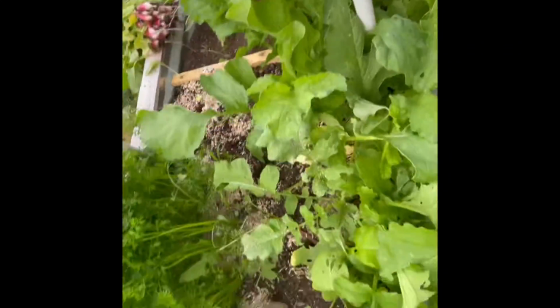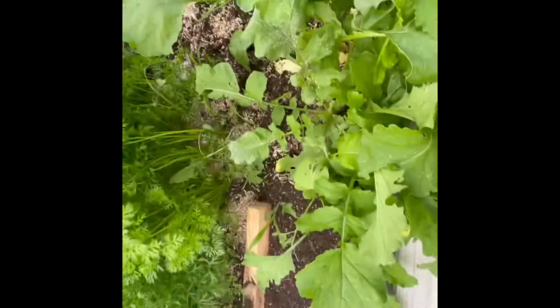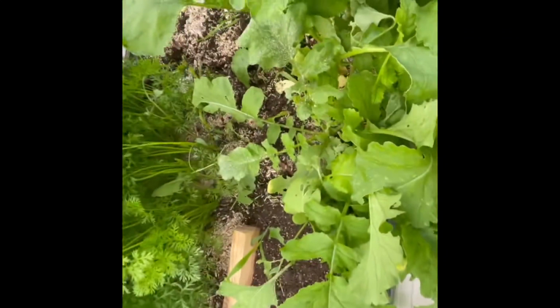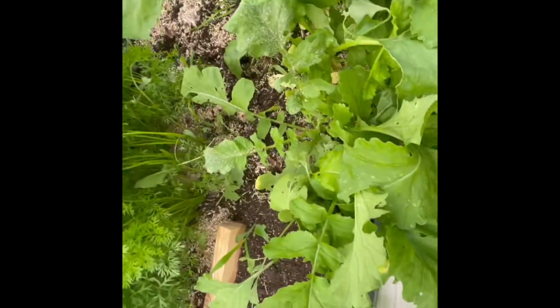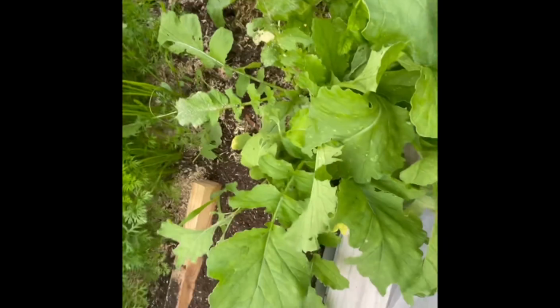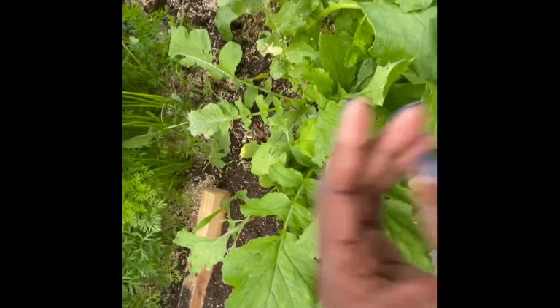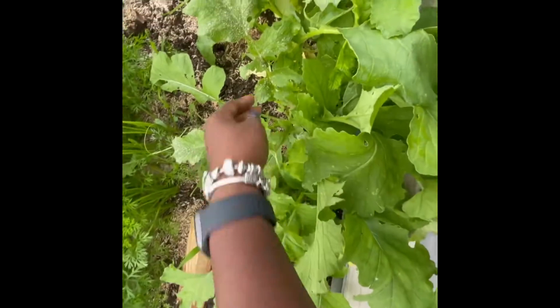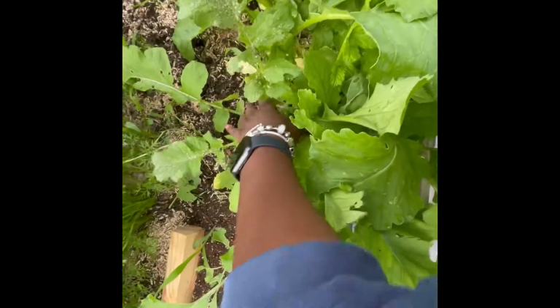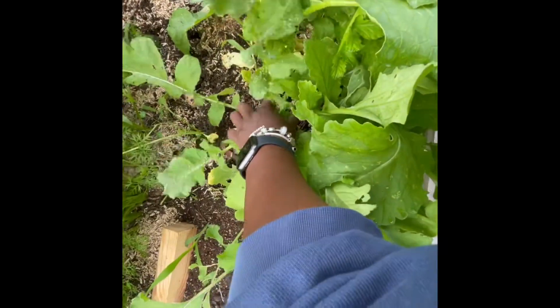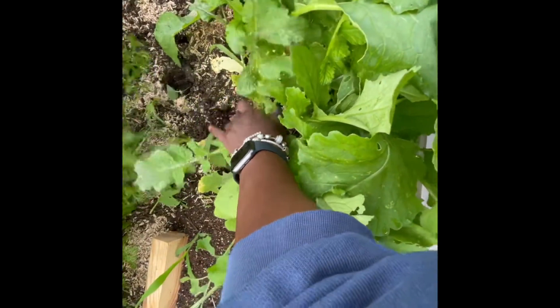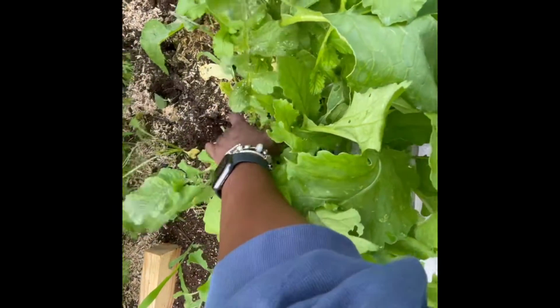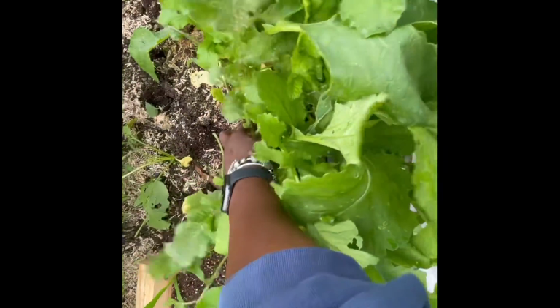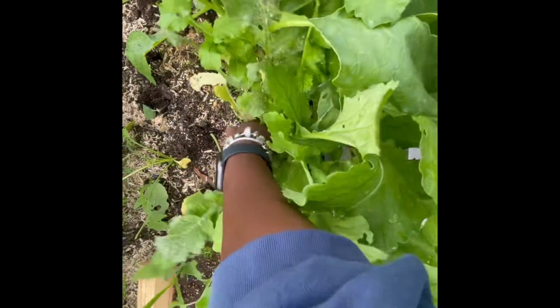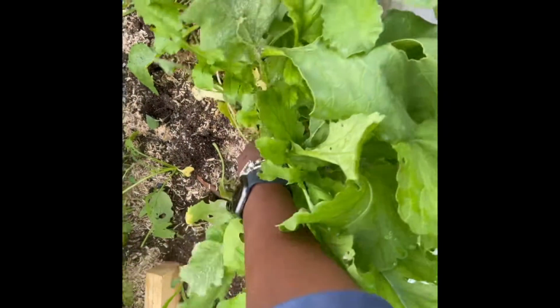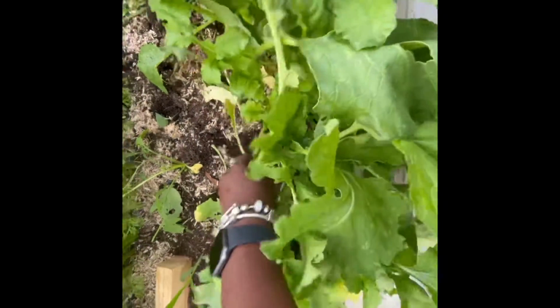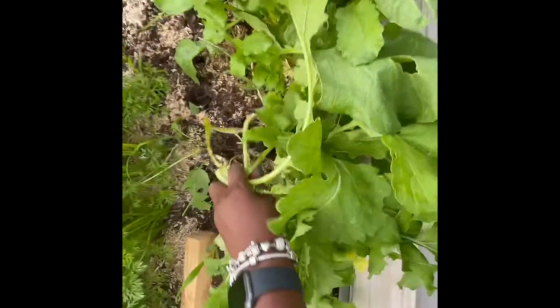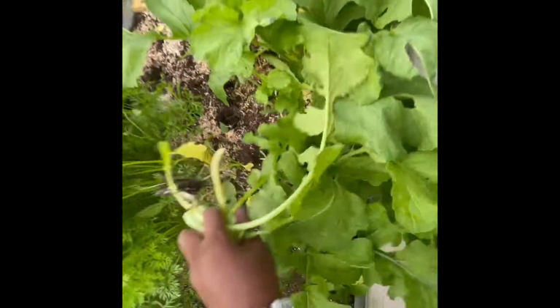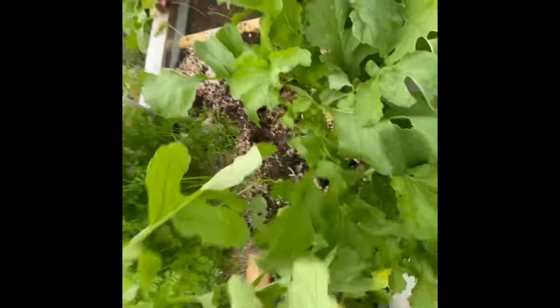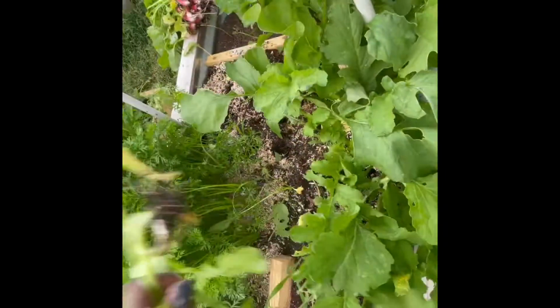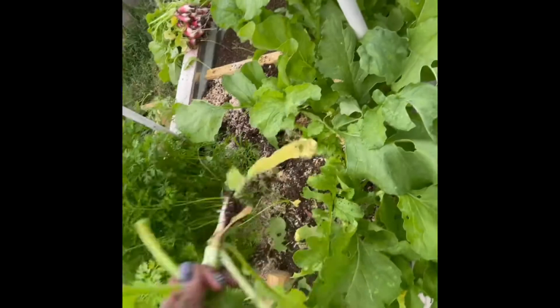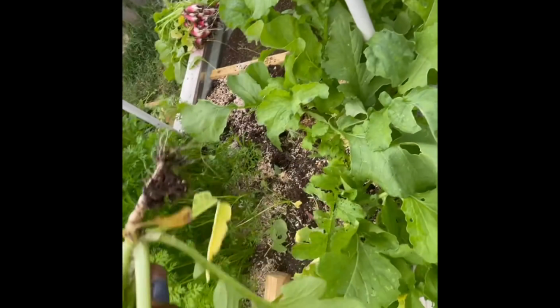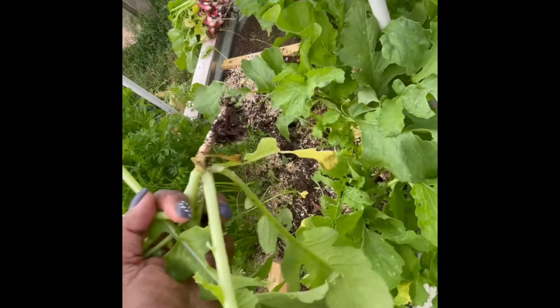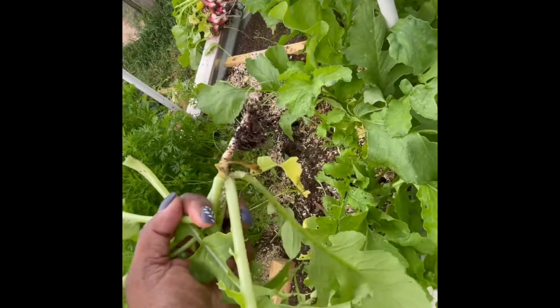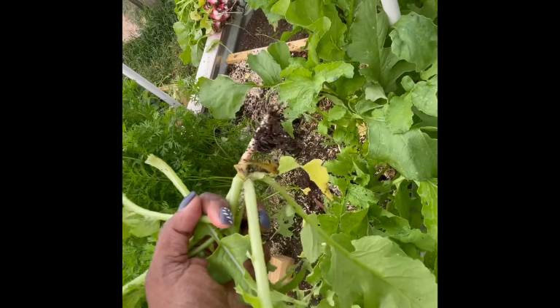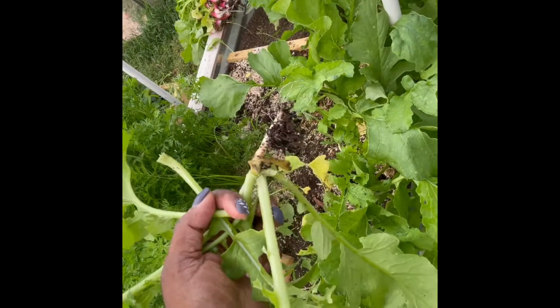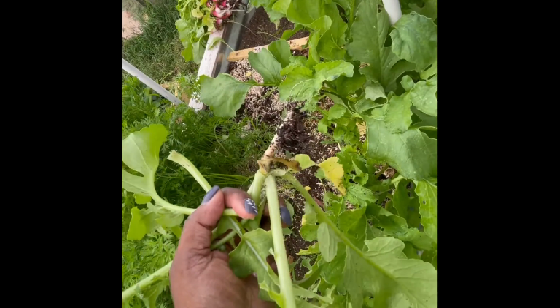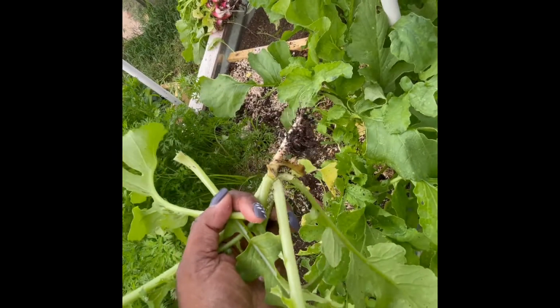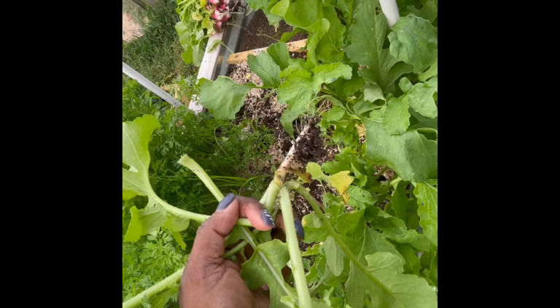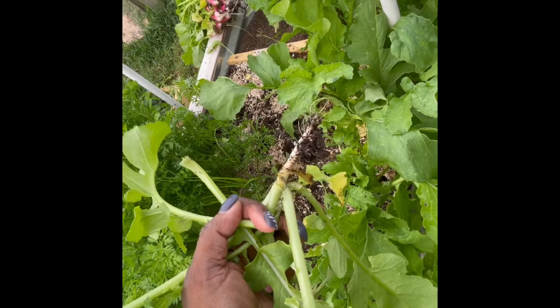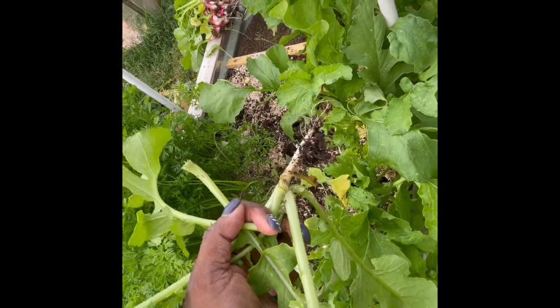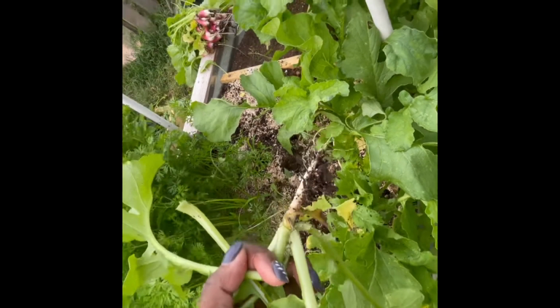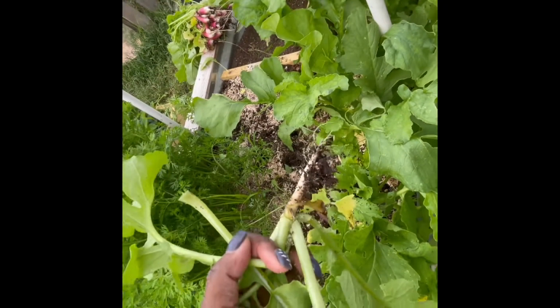My other style radish, the Chinese White, didn't mature in 25 days, so I chose to leave them in for a little while longer to see what happens with those.